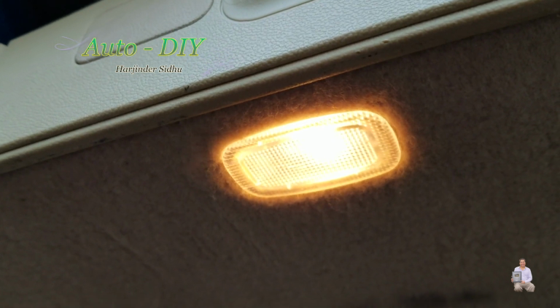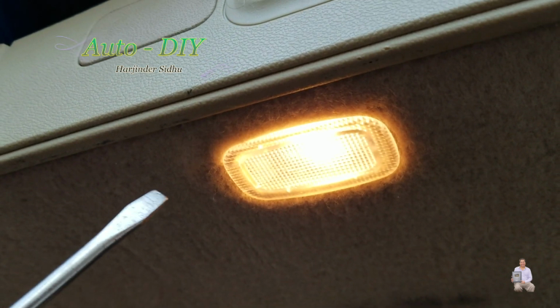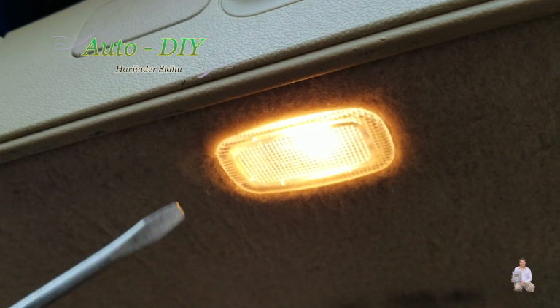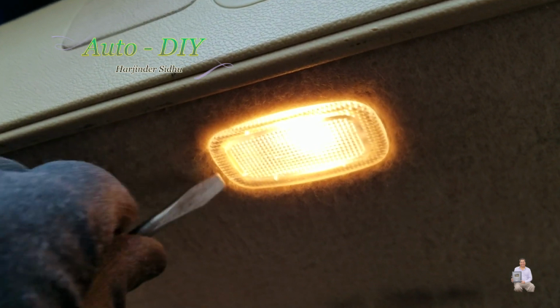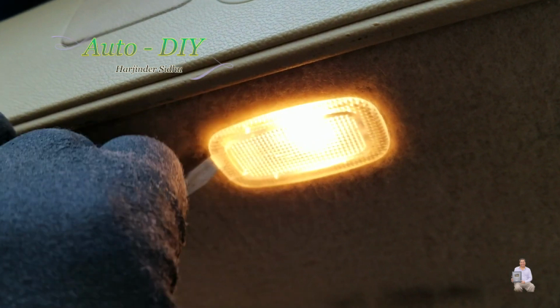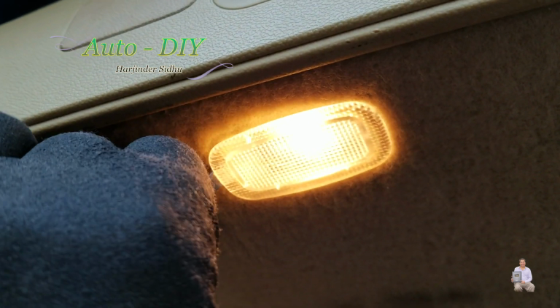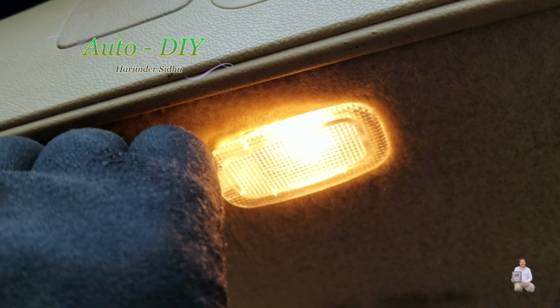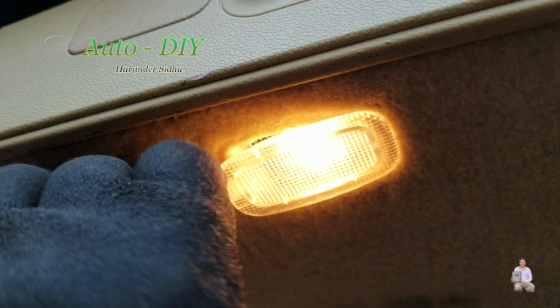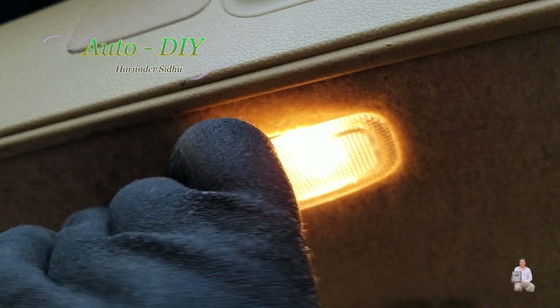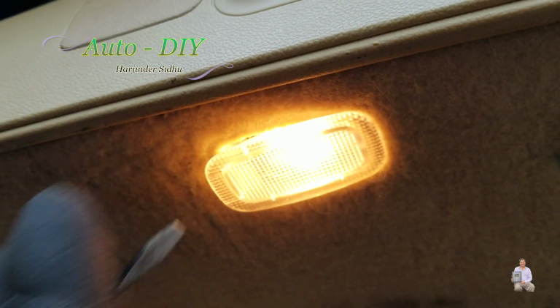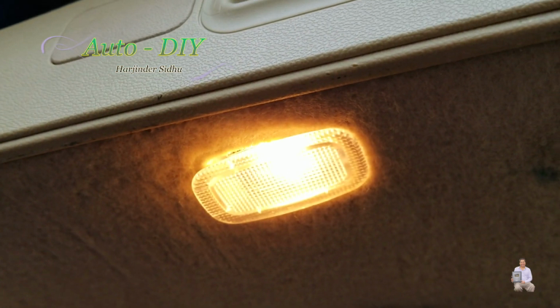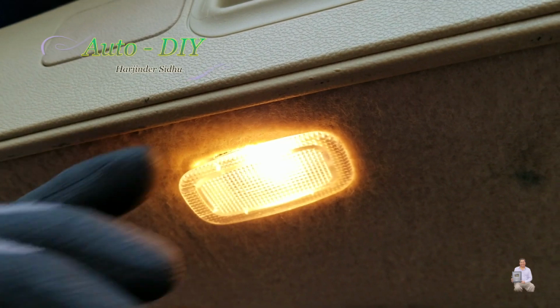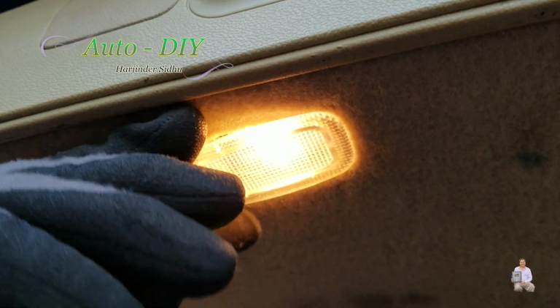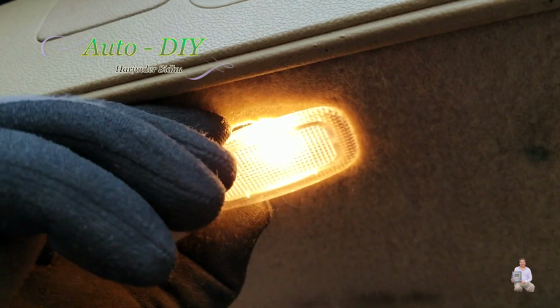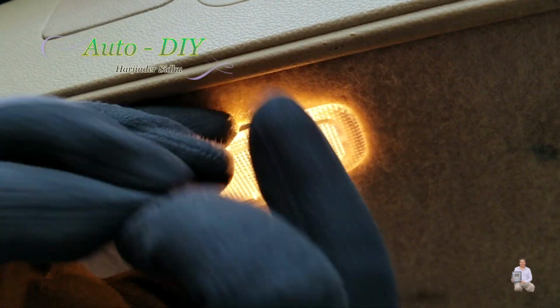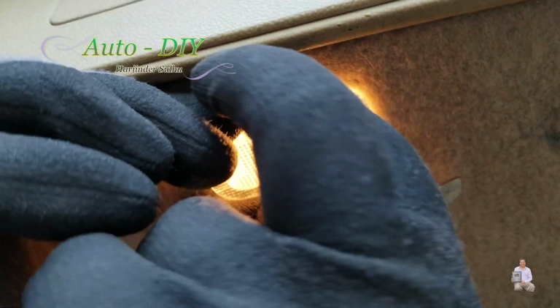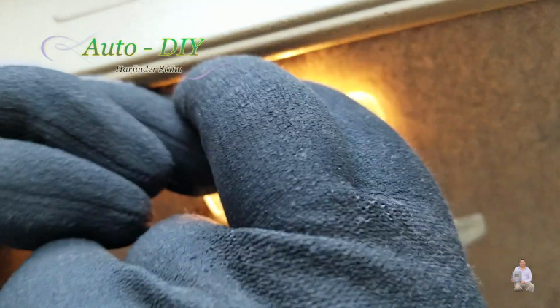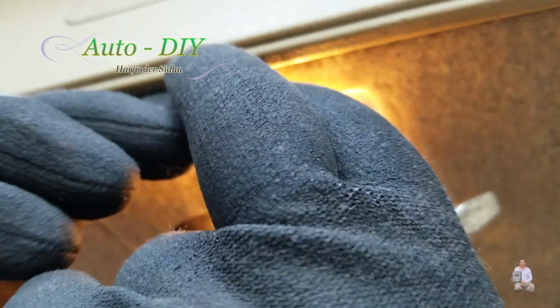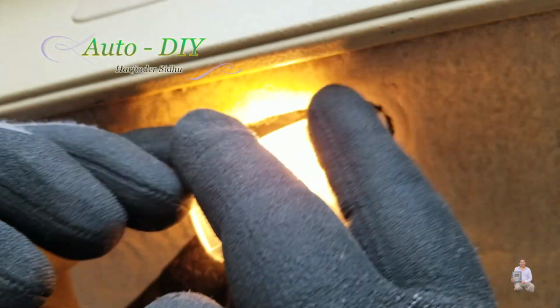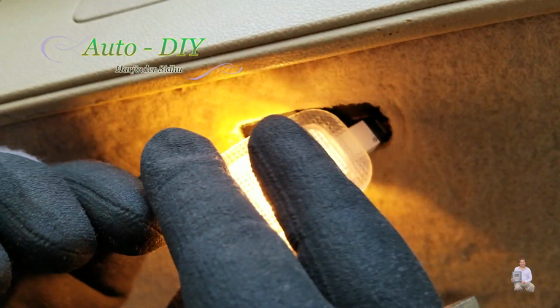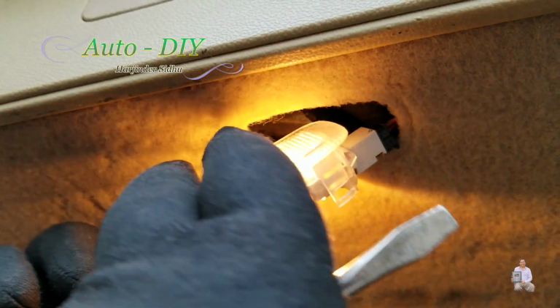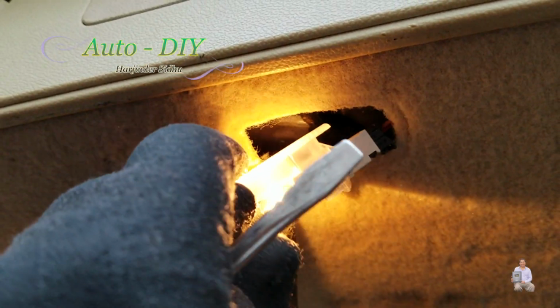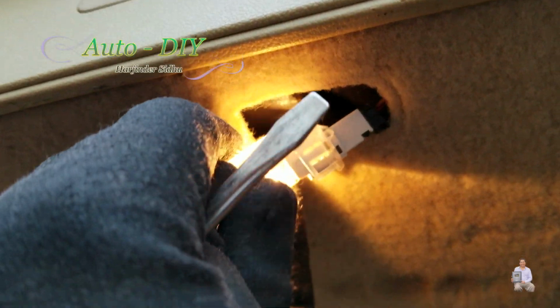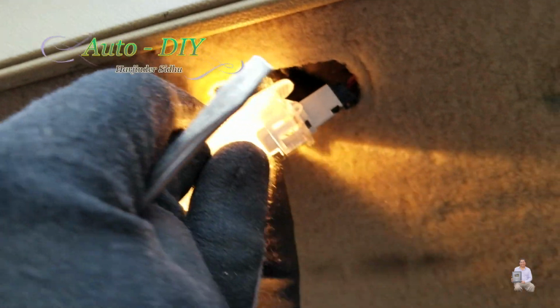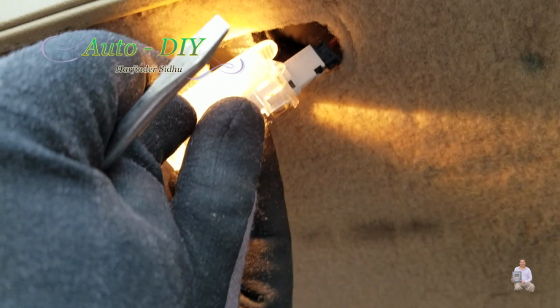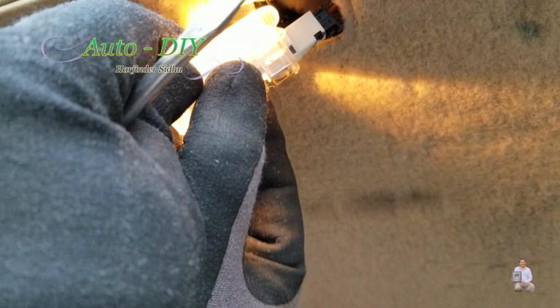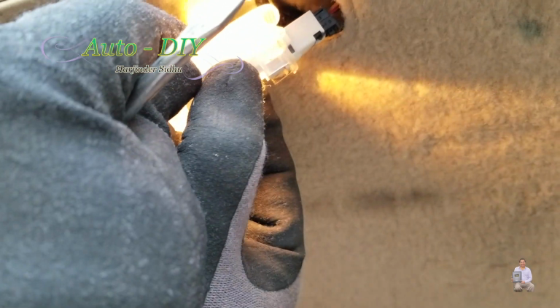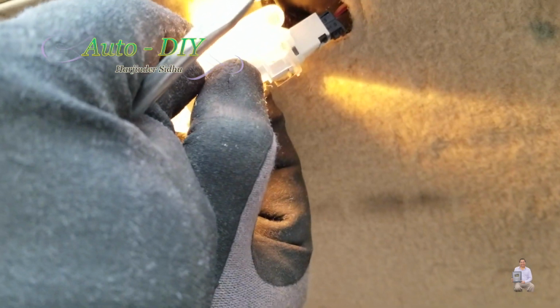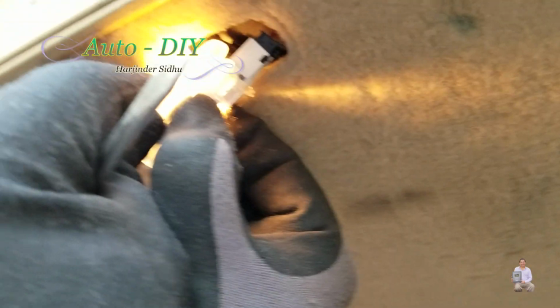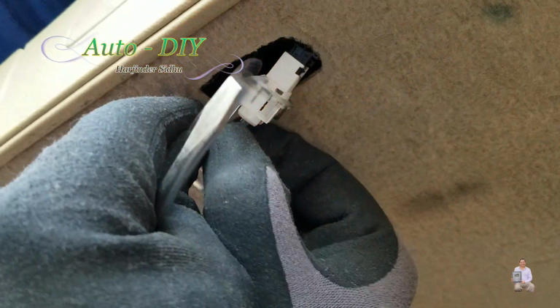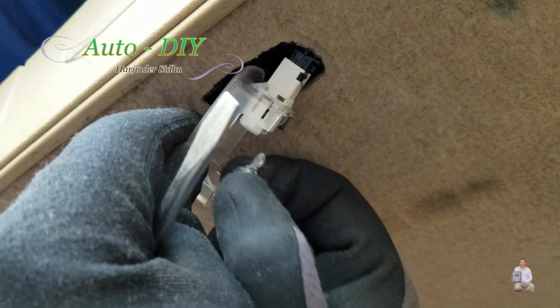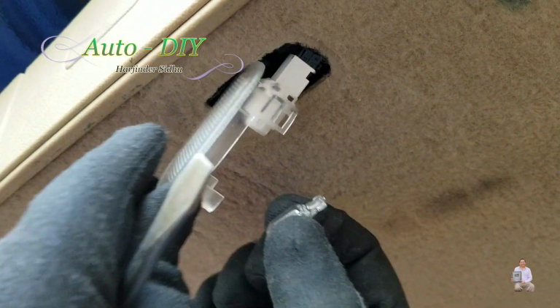You need a flathead screwdriver. You put it on the side and once it's pushed down, then you pull it down just like this — and this is the bulb. You just pull it out like this.